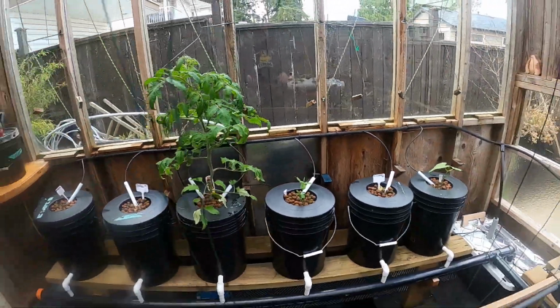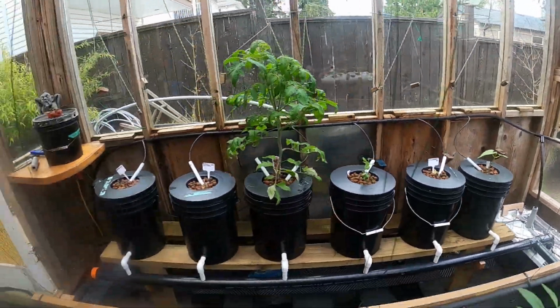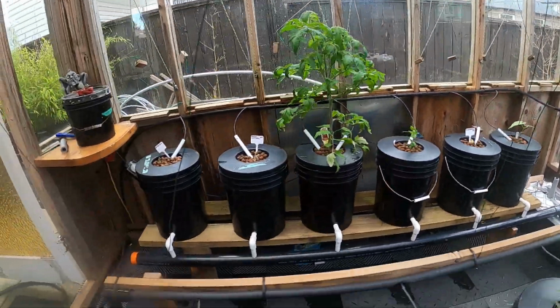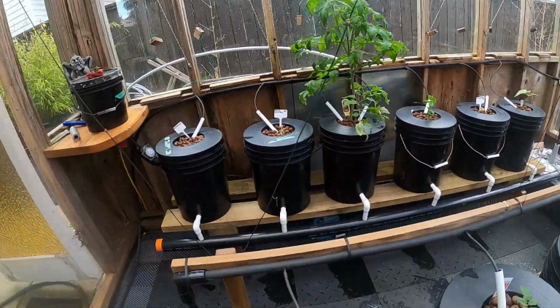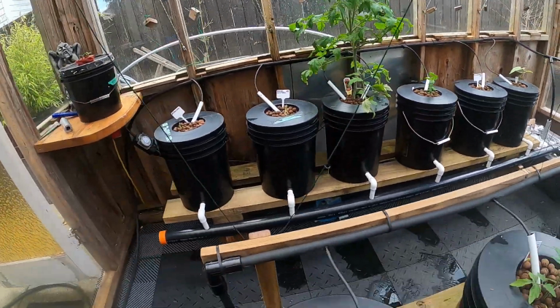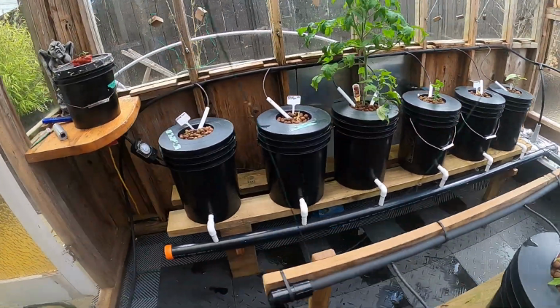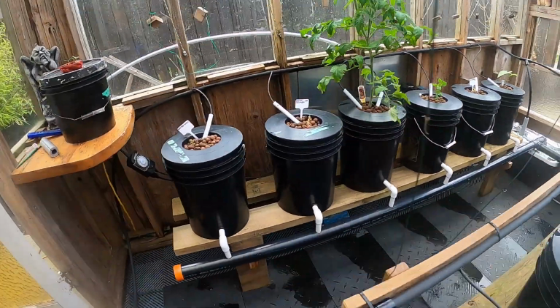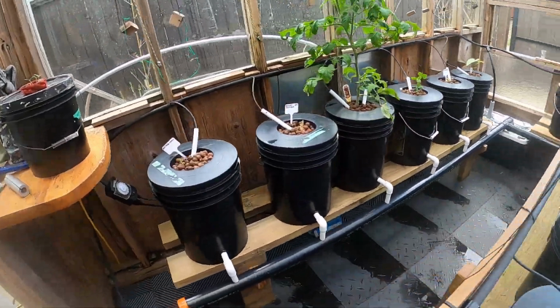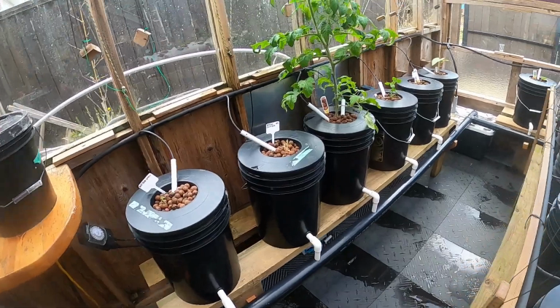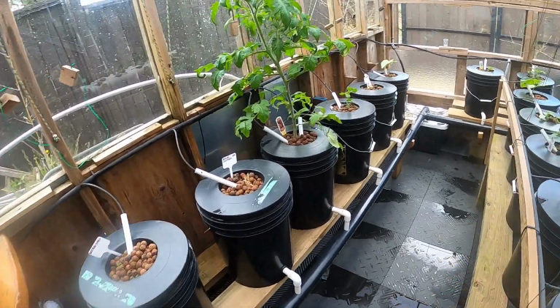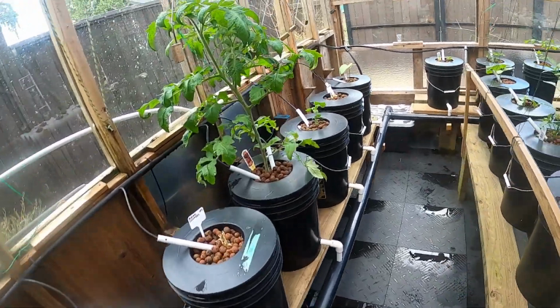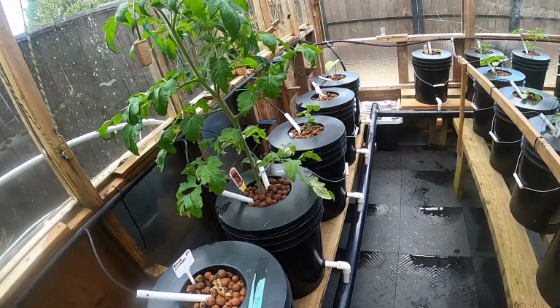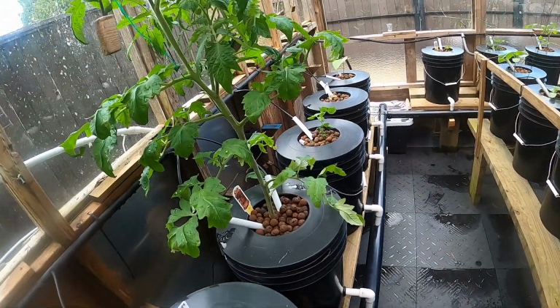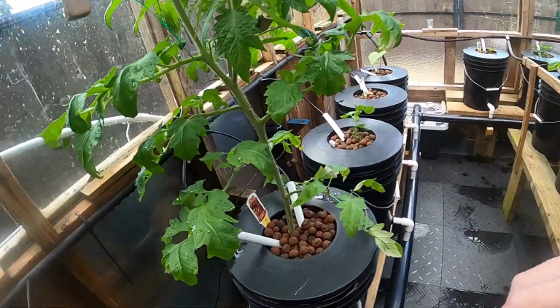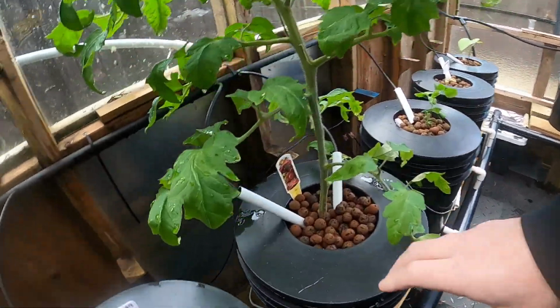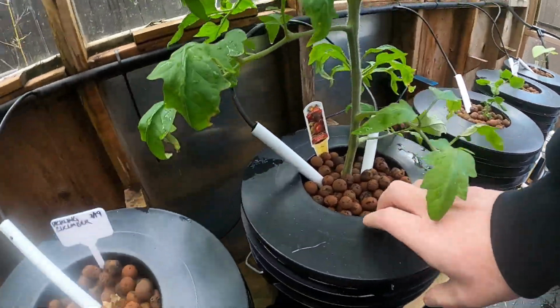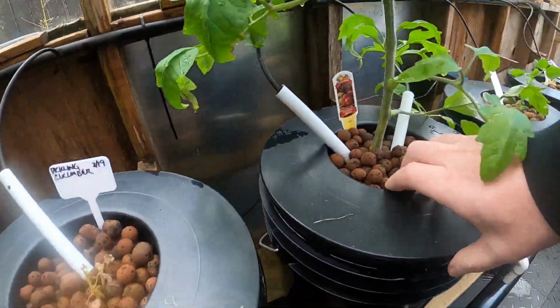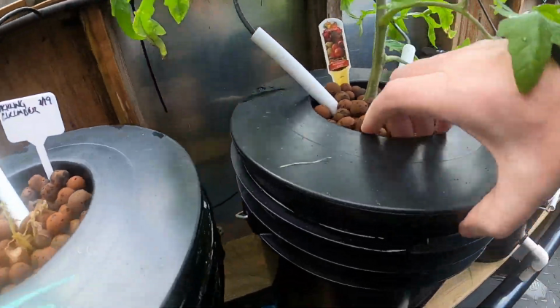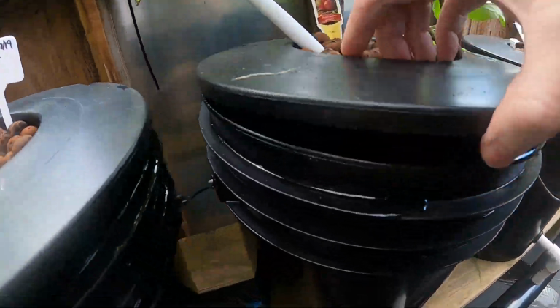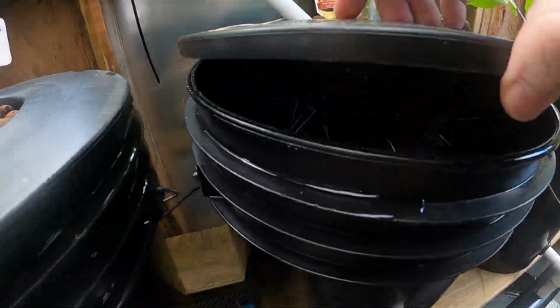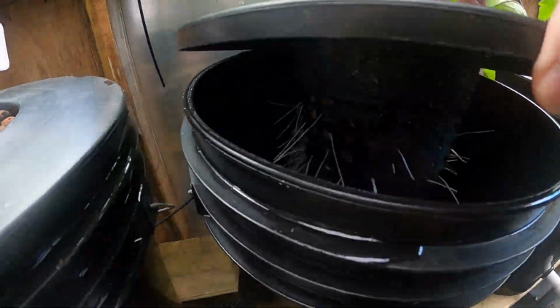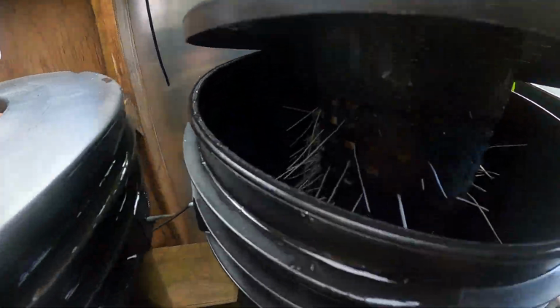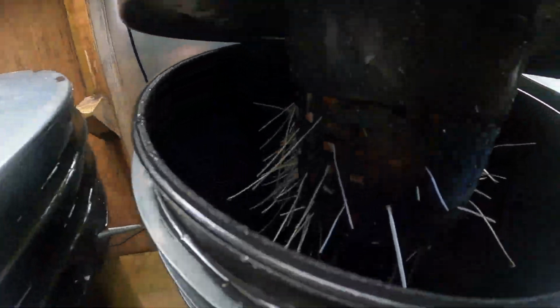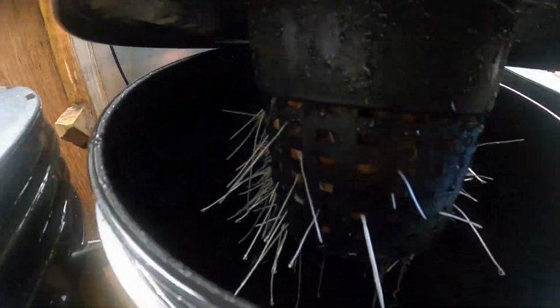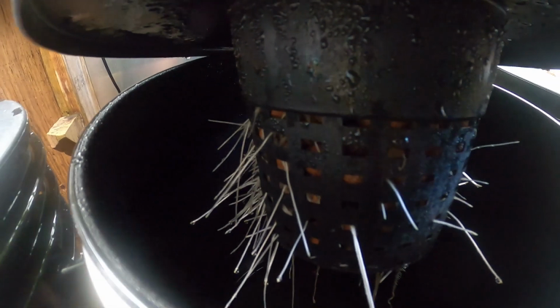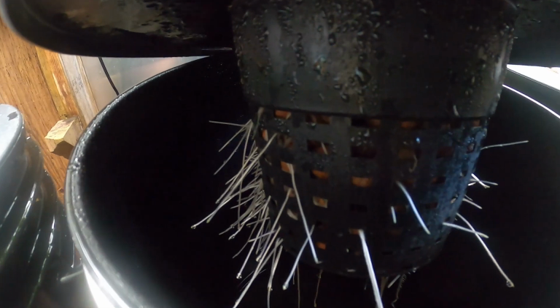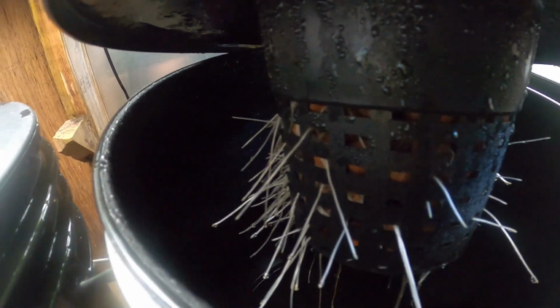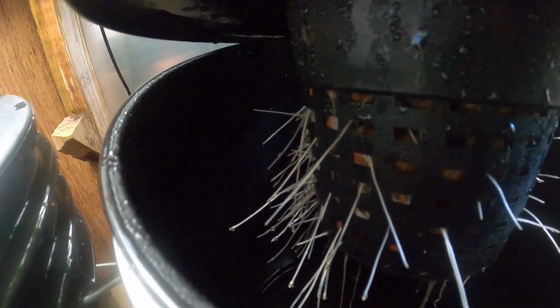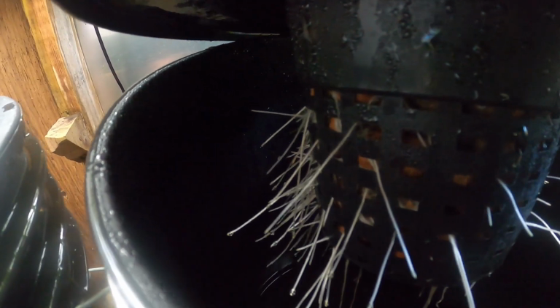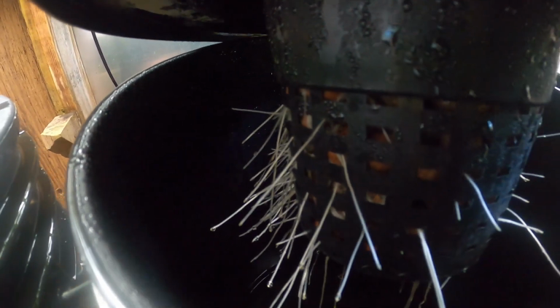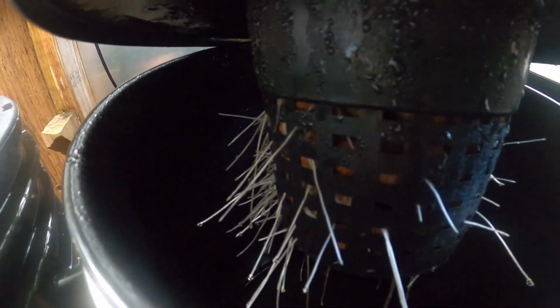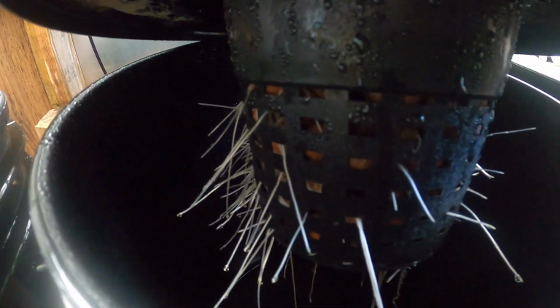I'm going to check the roots in this one. It's like a racer head — really nice root development.